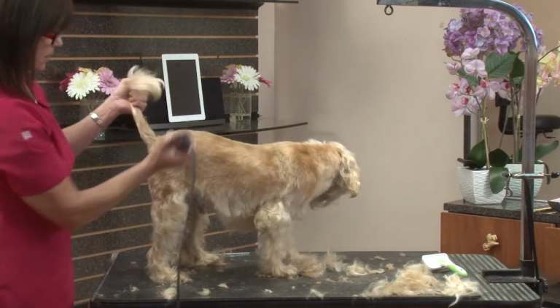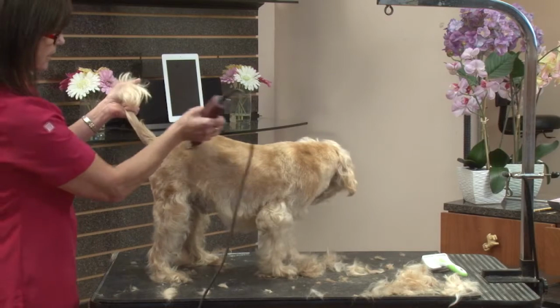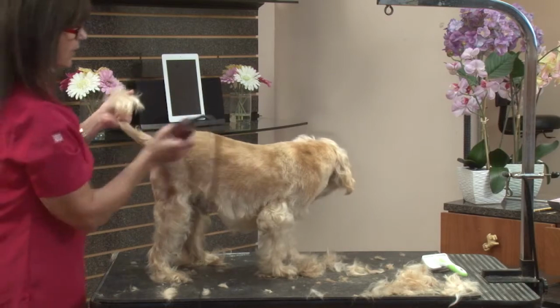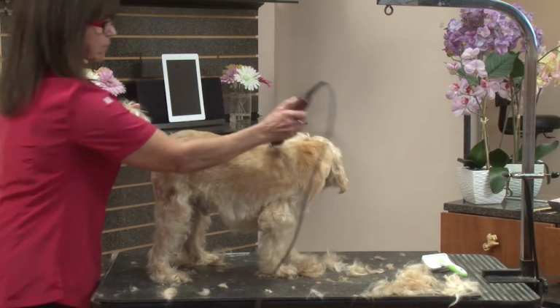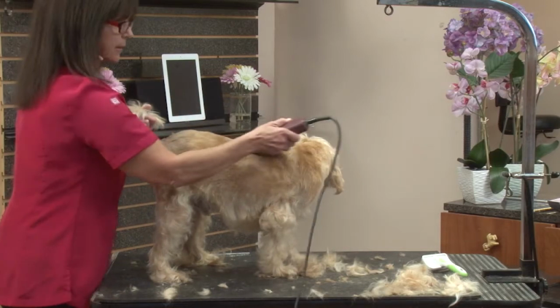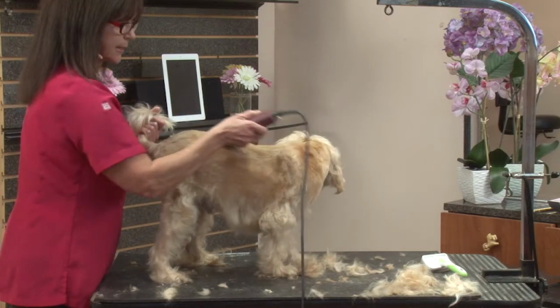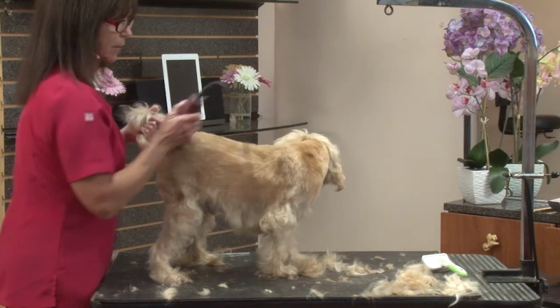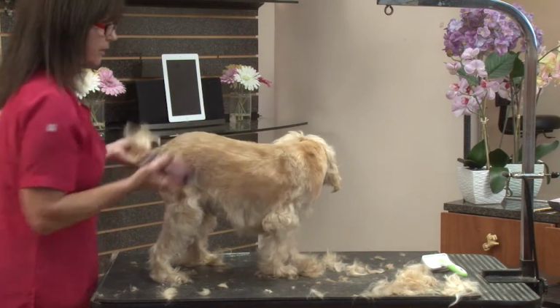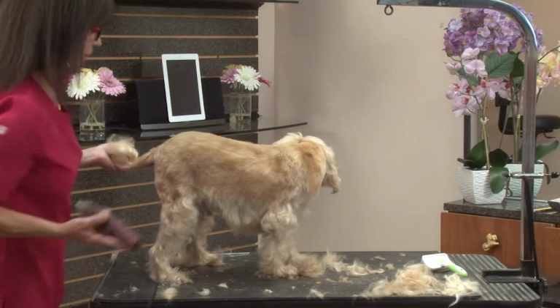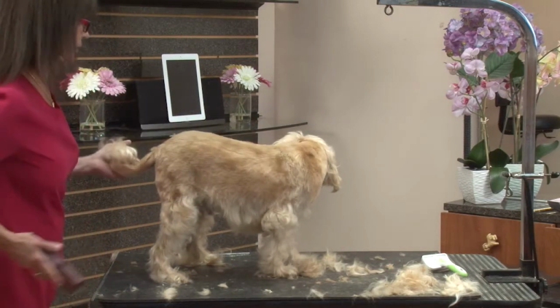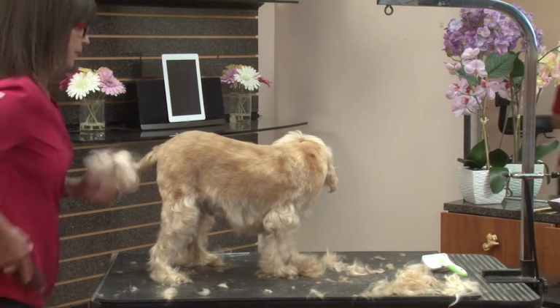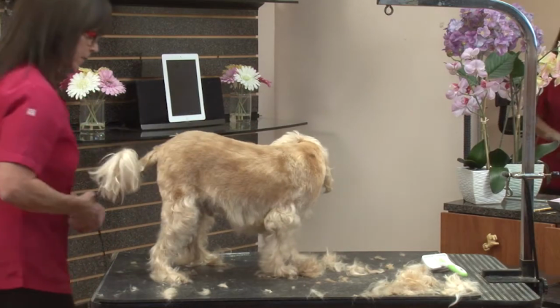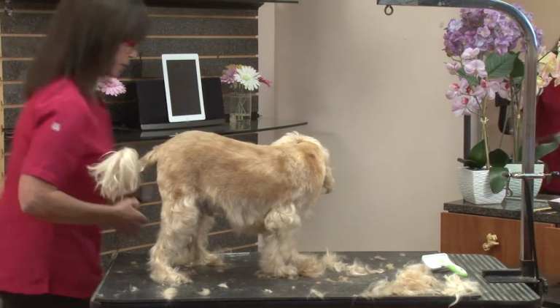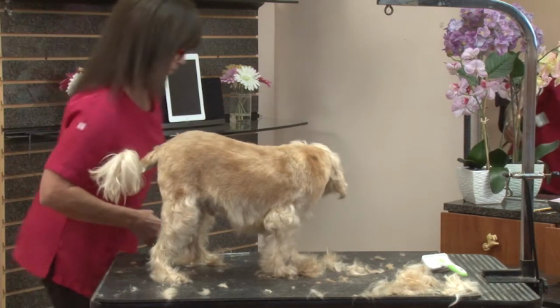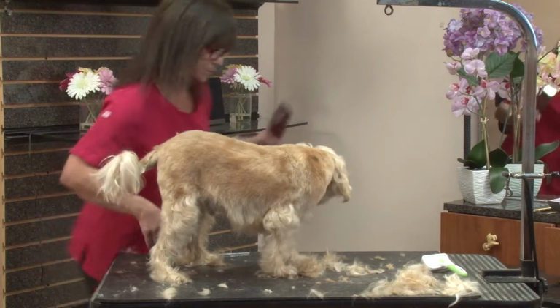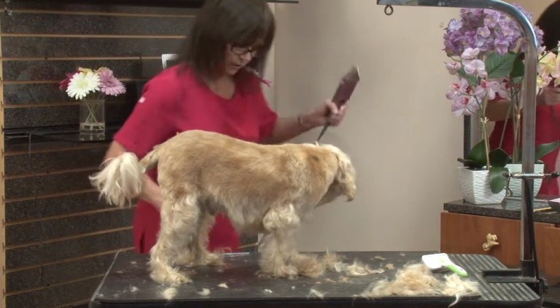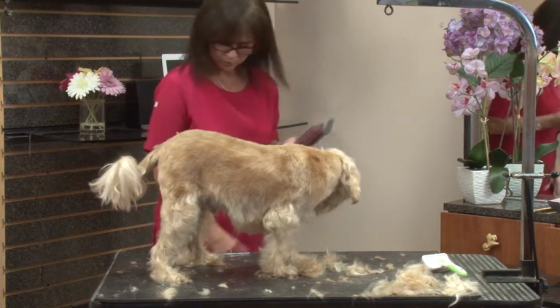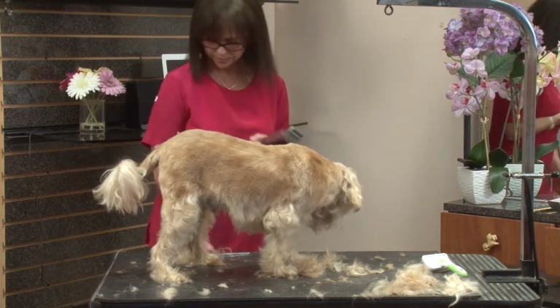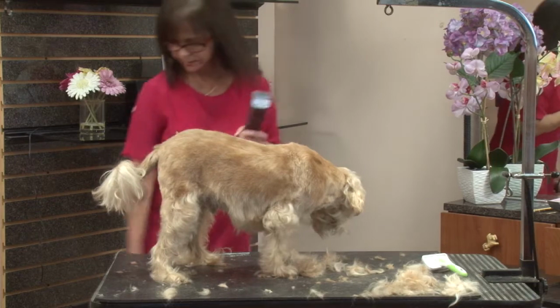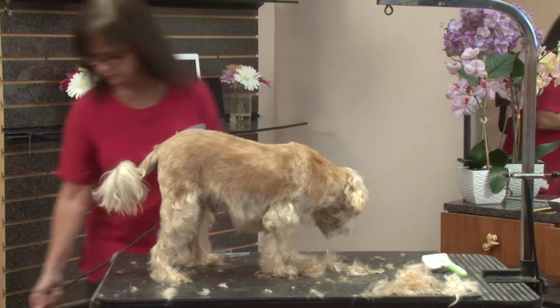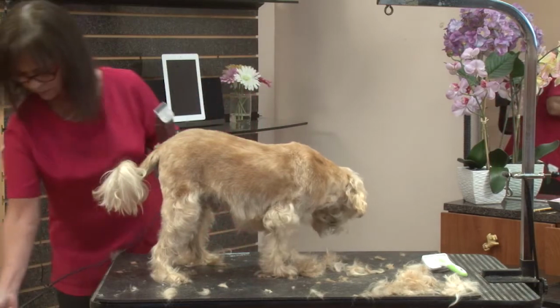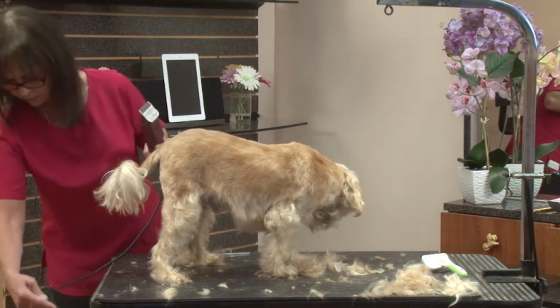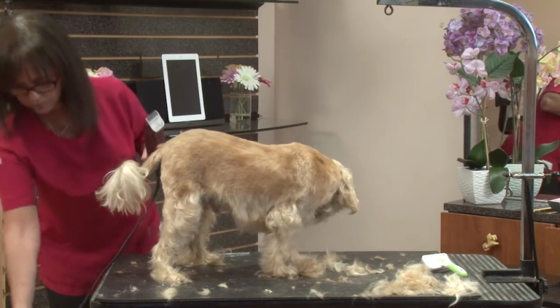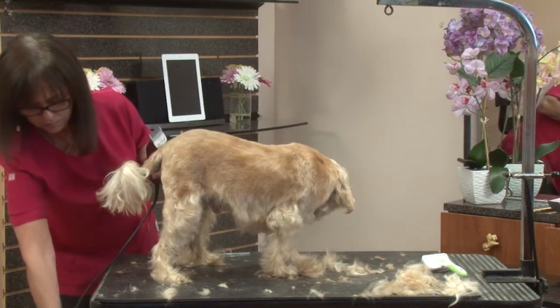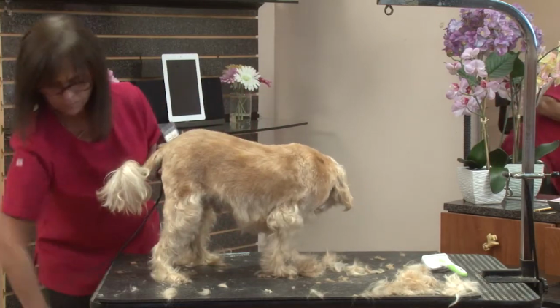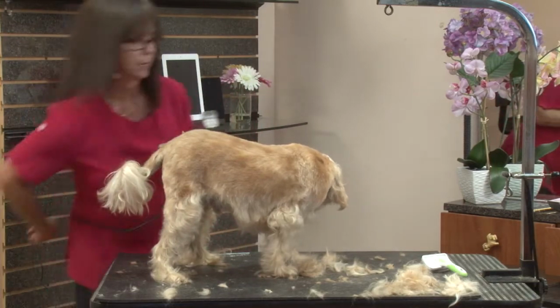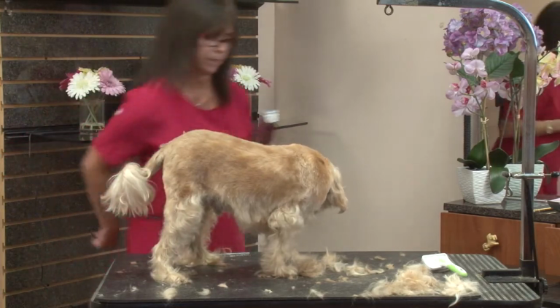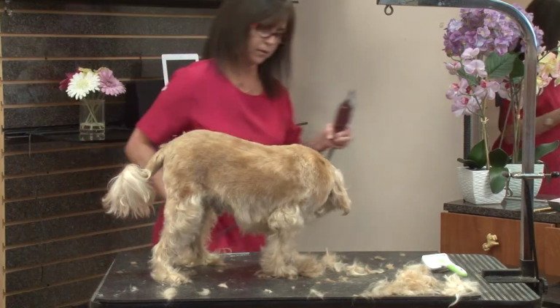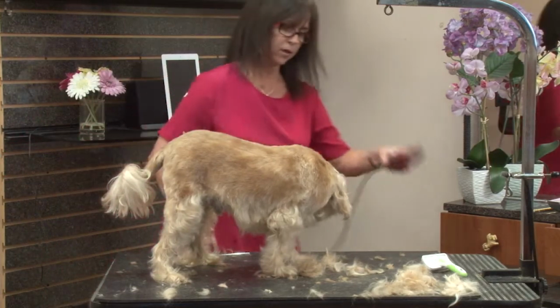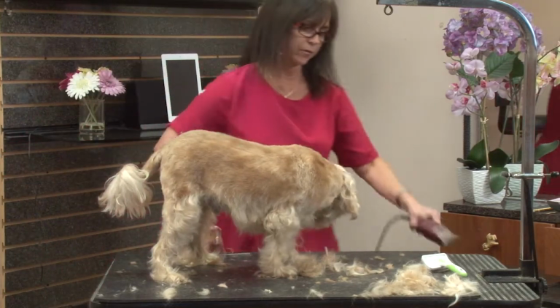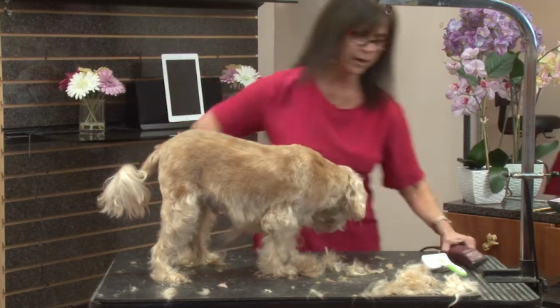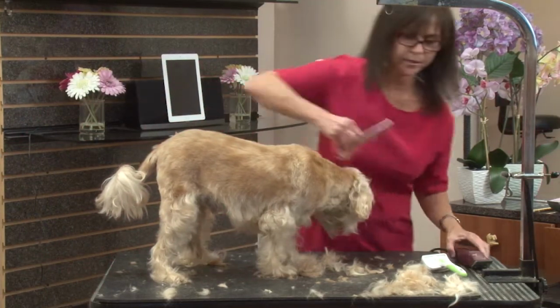All right, so now we've basically set our body coat pattern, and we want to take a look at what we've got here.